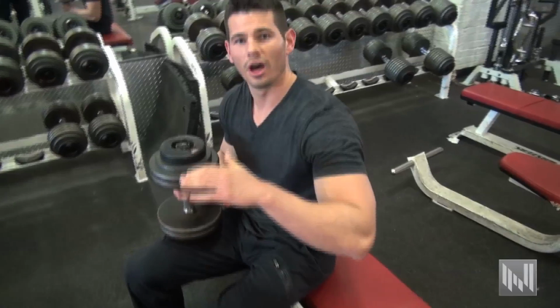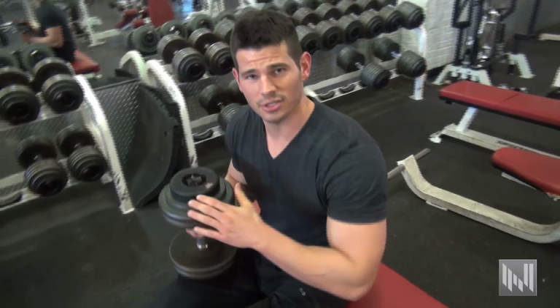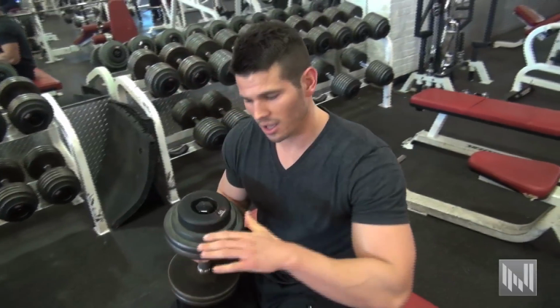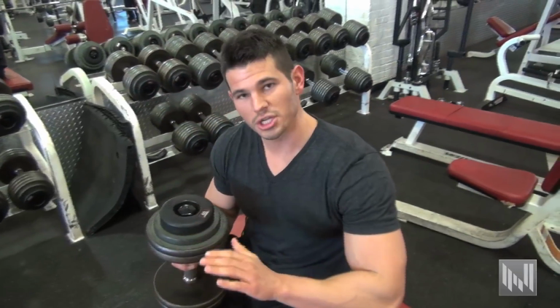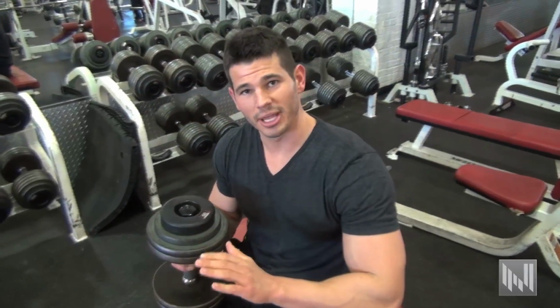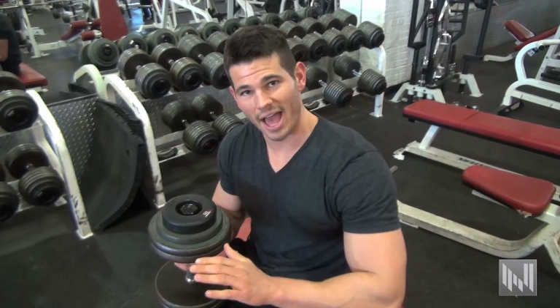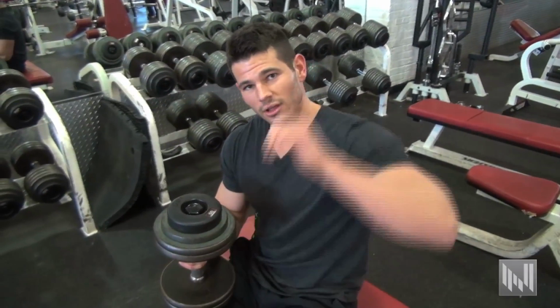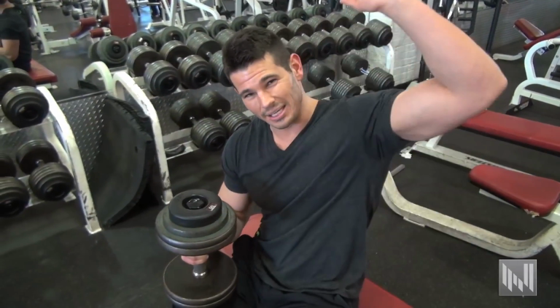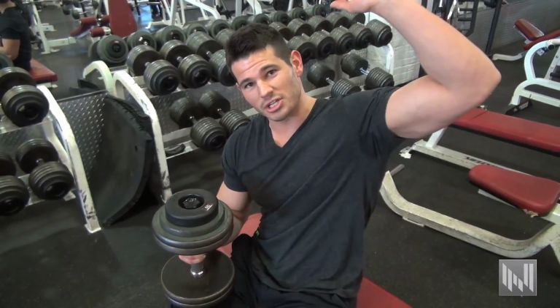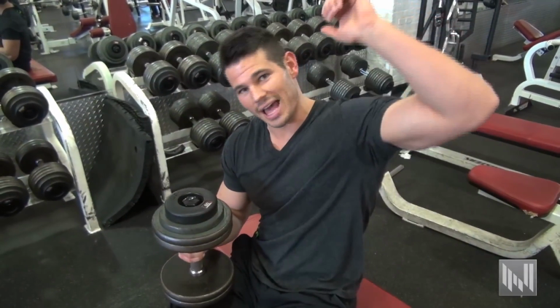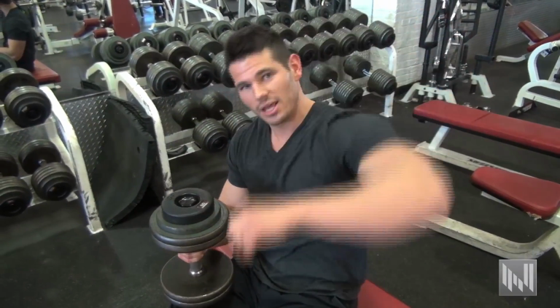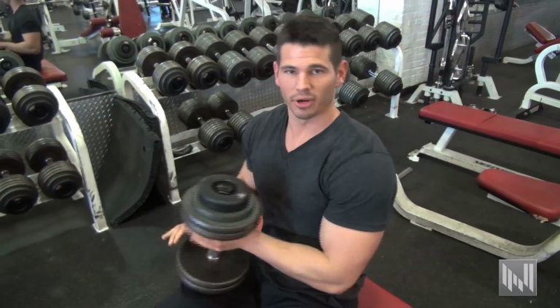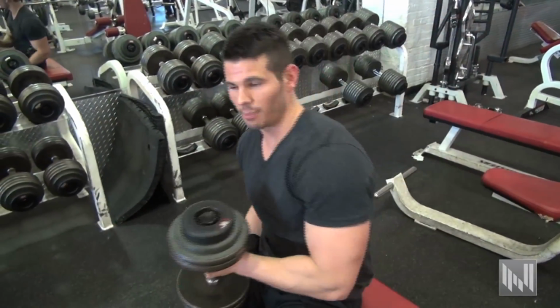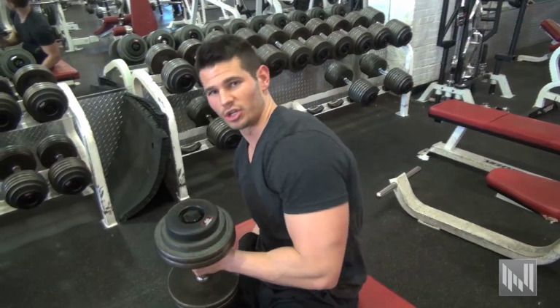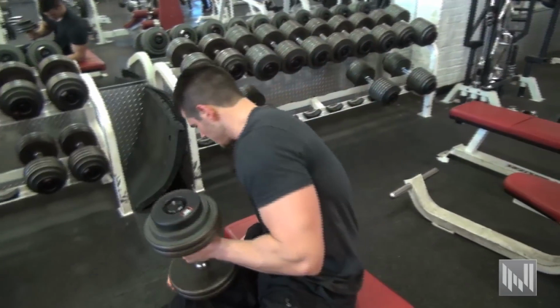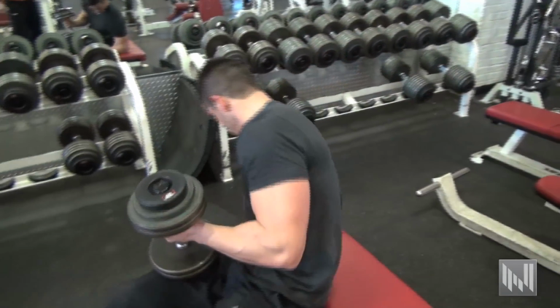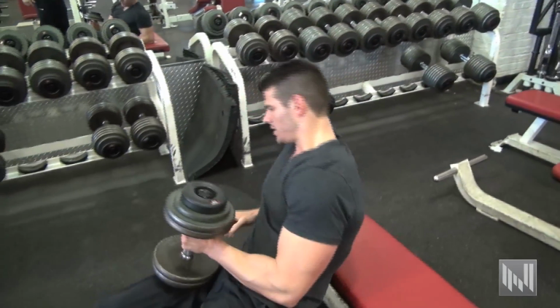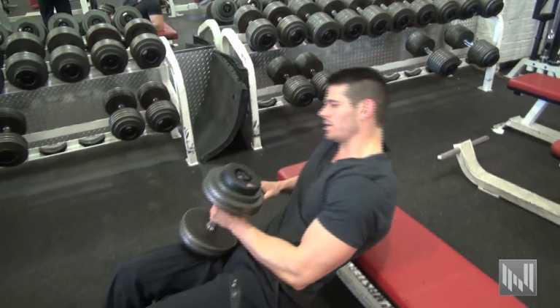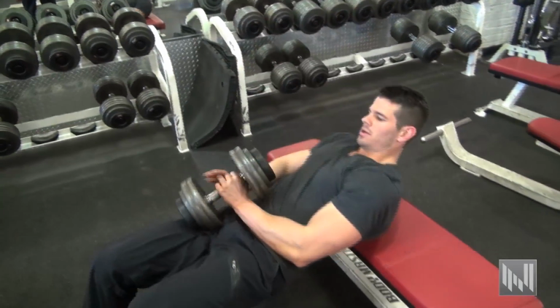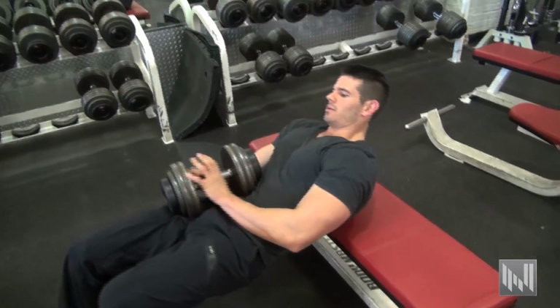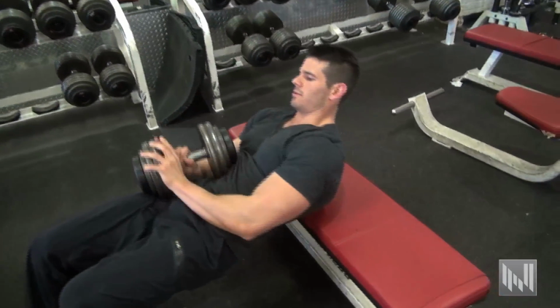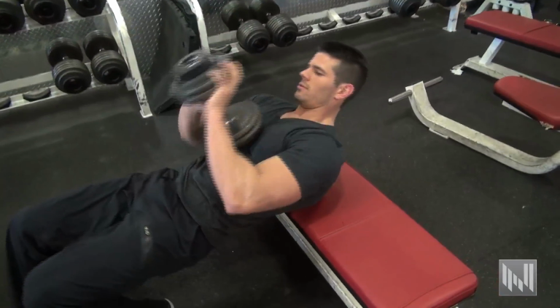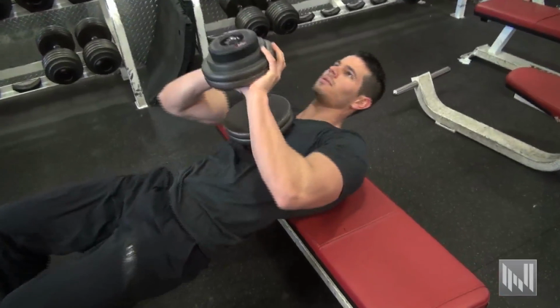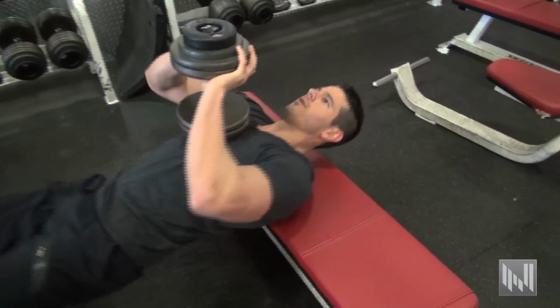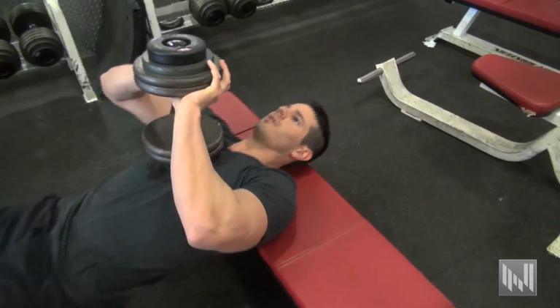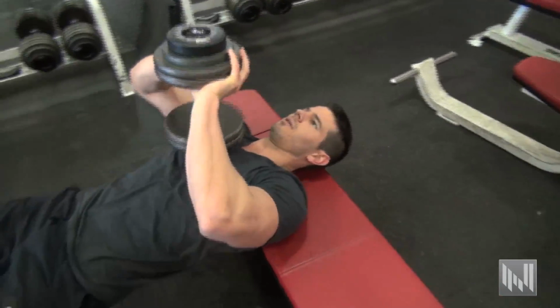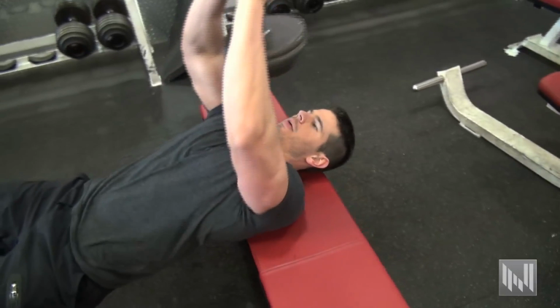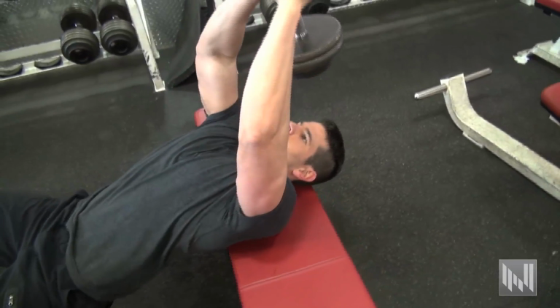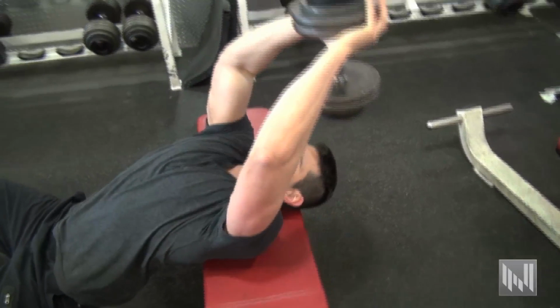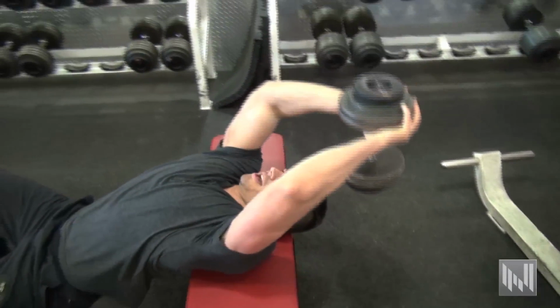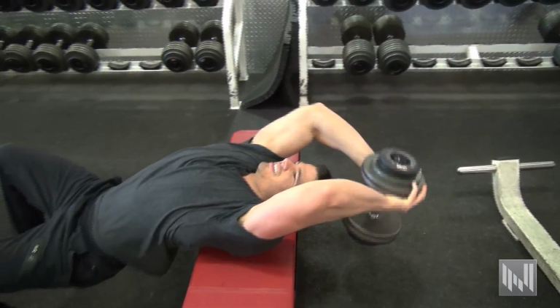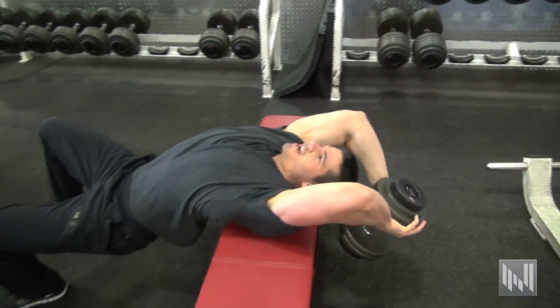On this exercise, I want you to keep your hips down, get a deep stretch on your lats, and bring the weight up over your chest. Push down, get that stretch.